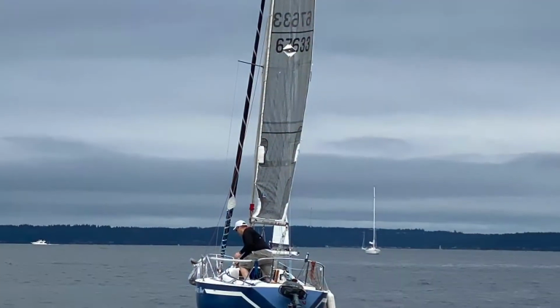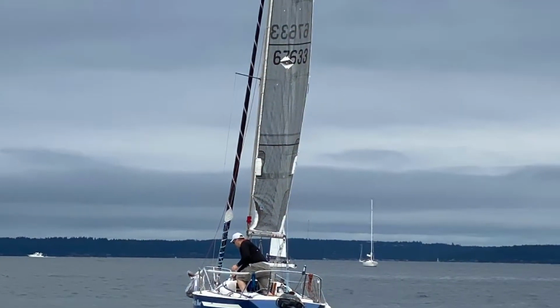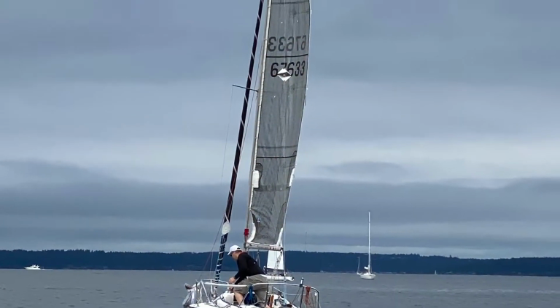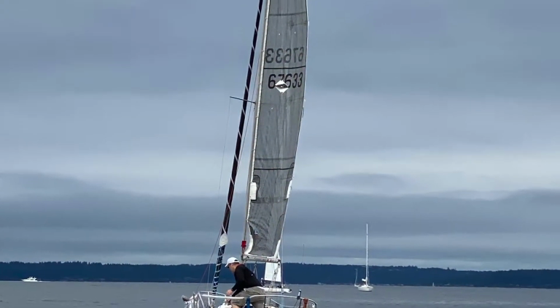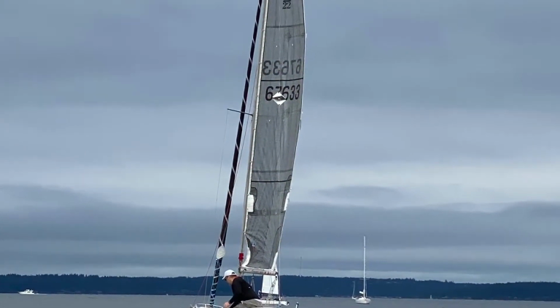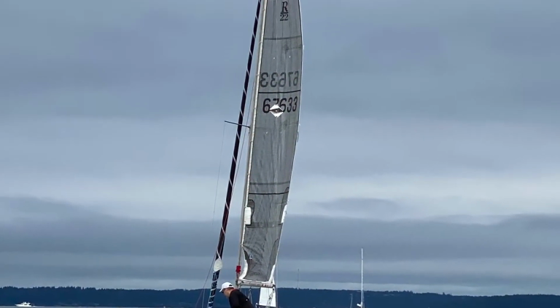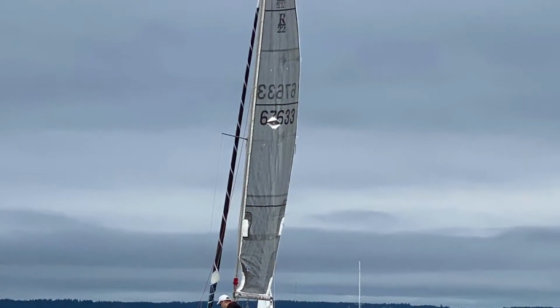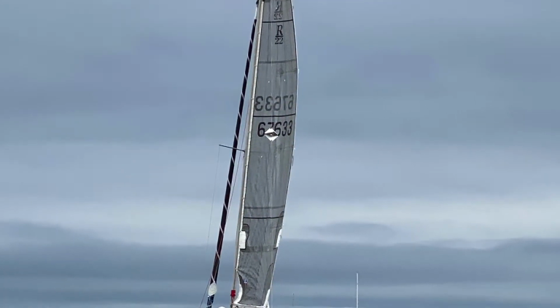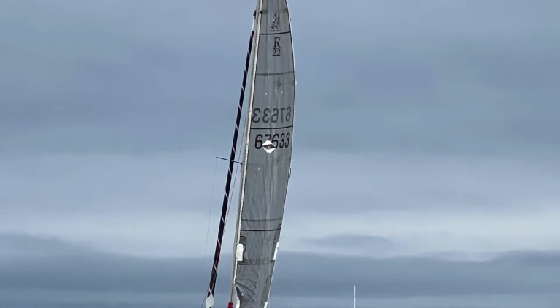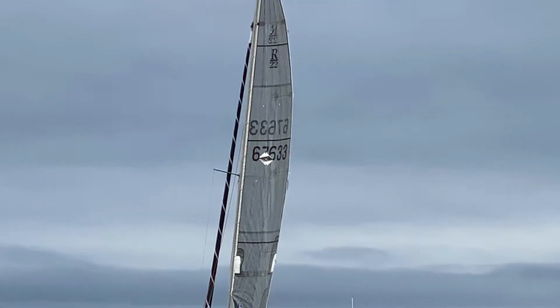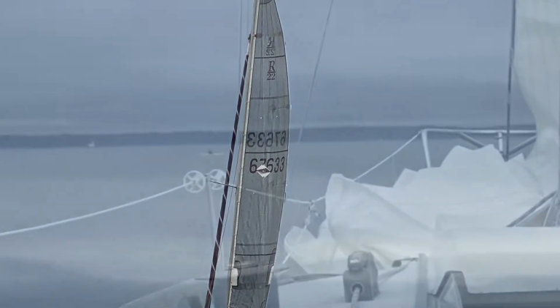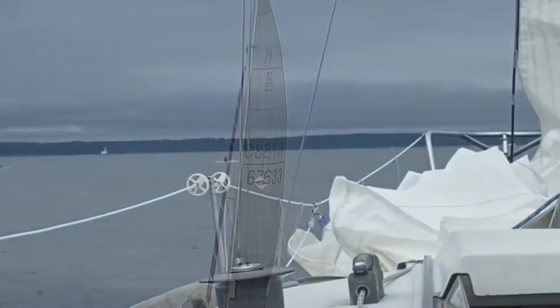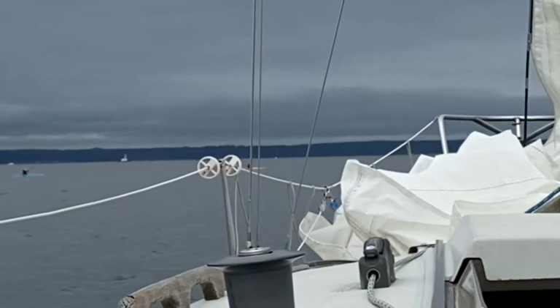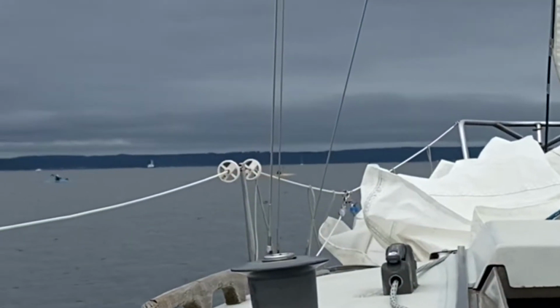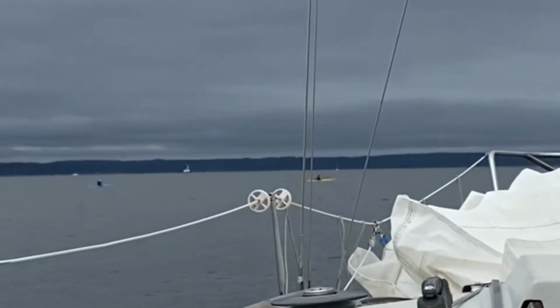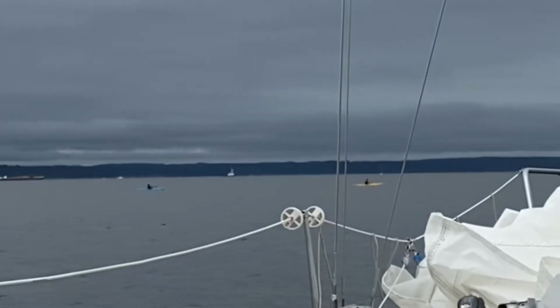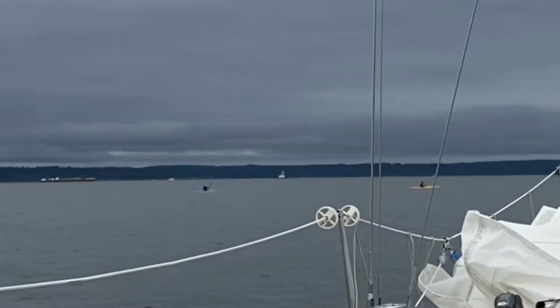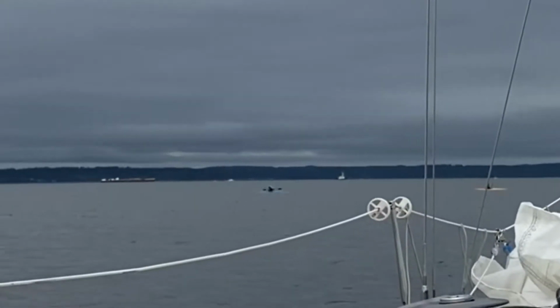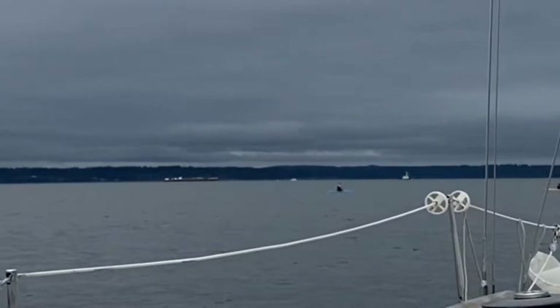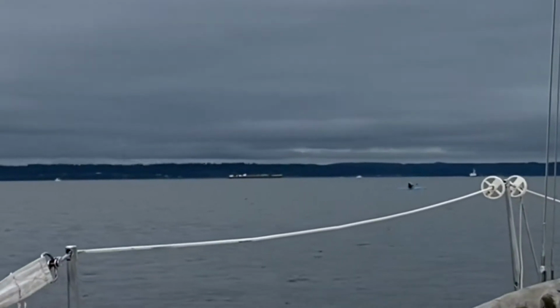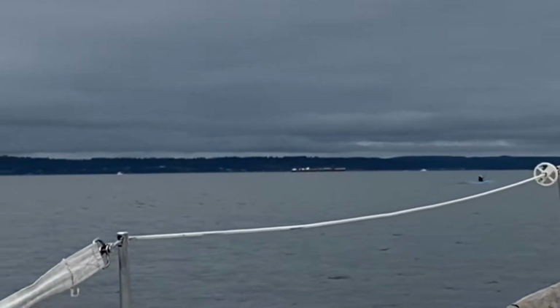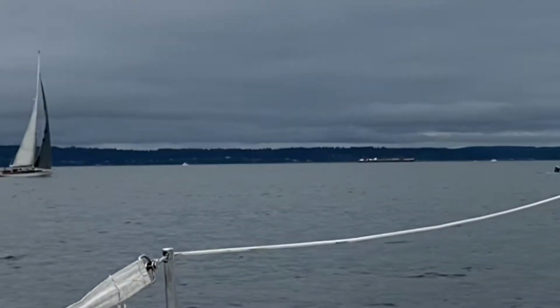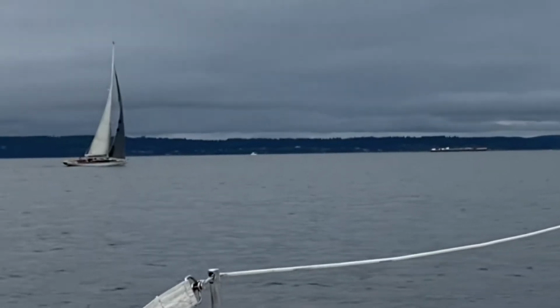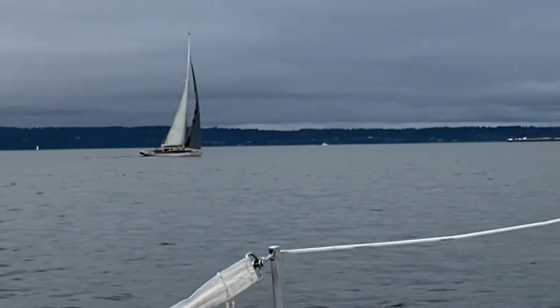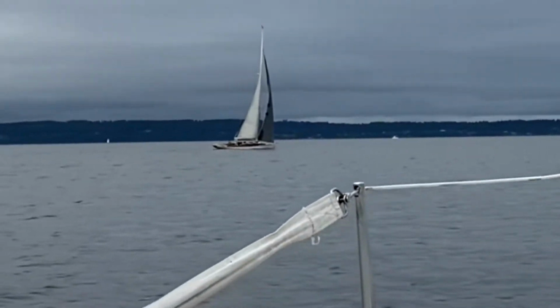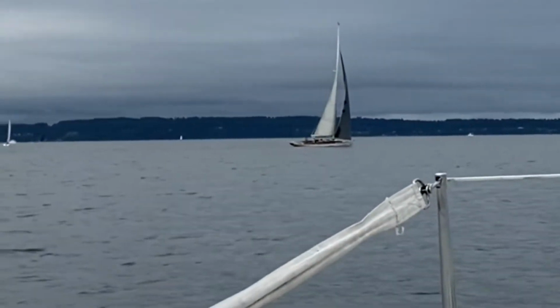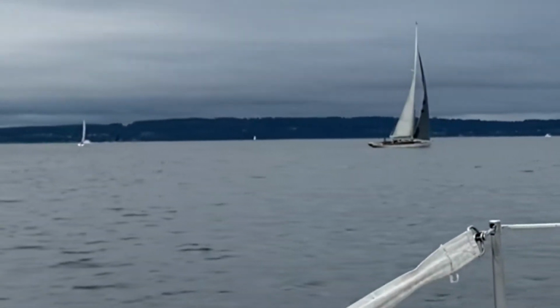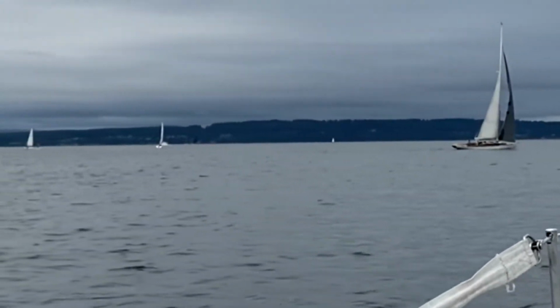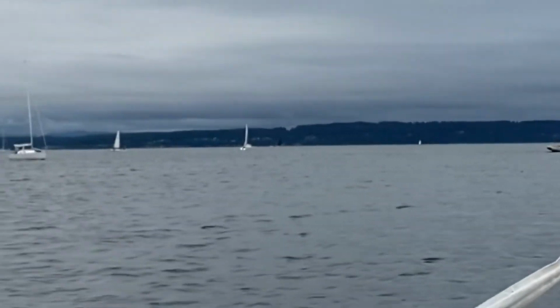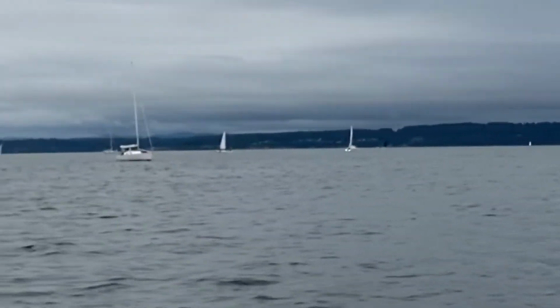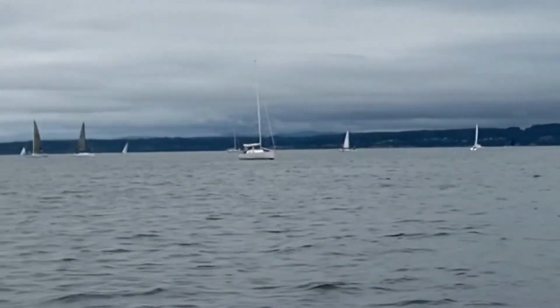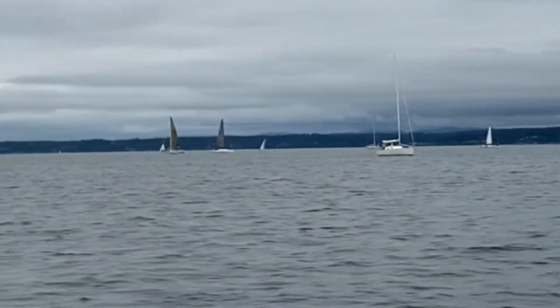Down the Sound is usually a two-day double-handed long race from Shilshol to Gig Harbor and back. This year, due to COVID and the inability to do an overnight, it was shortened to round Blakely Rock, Duwamish Head, and then home.